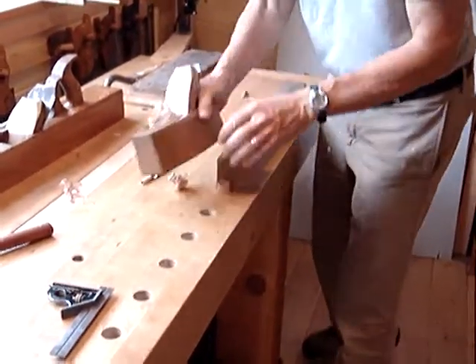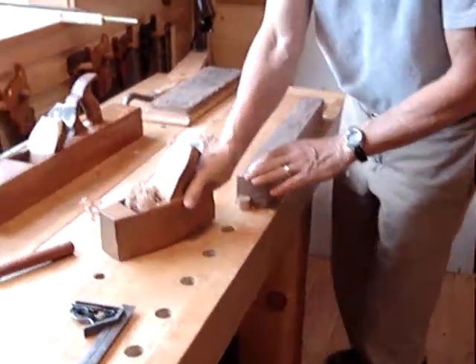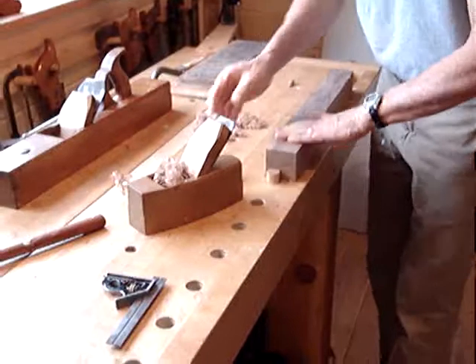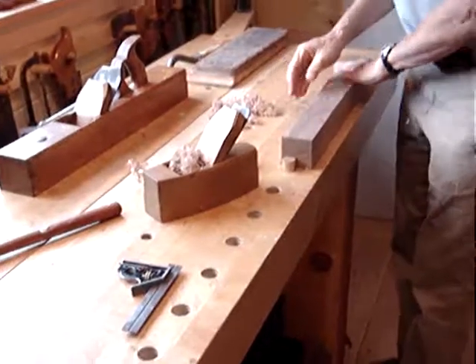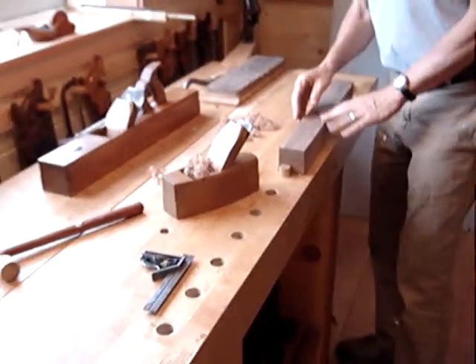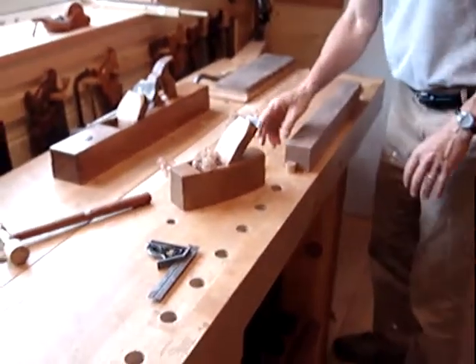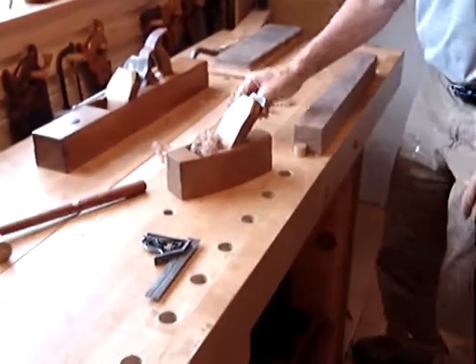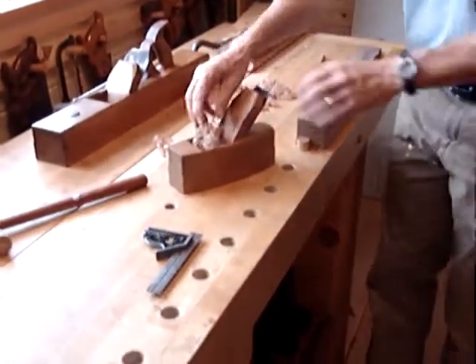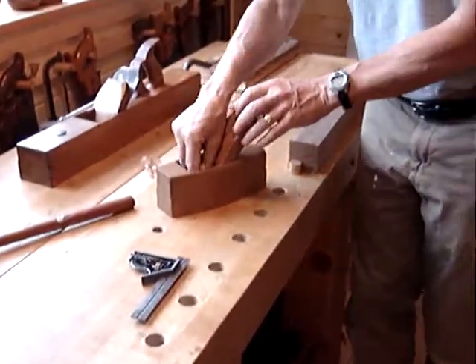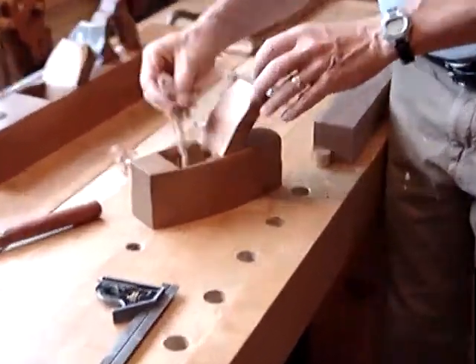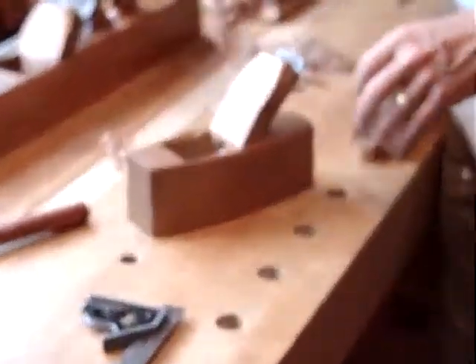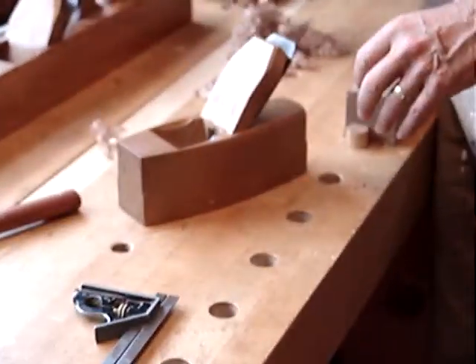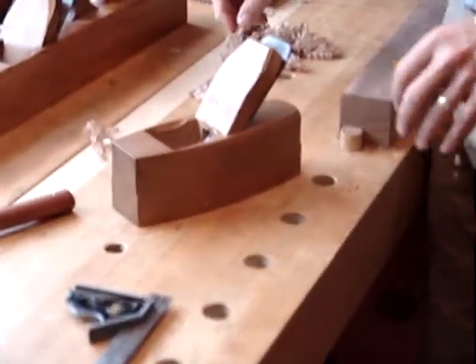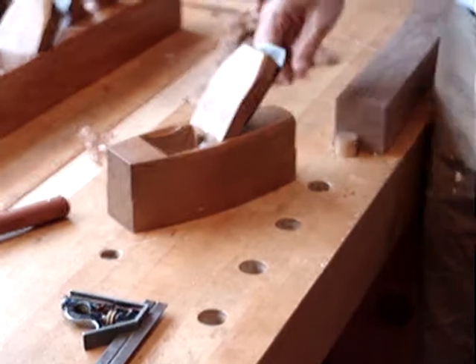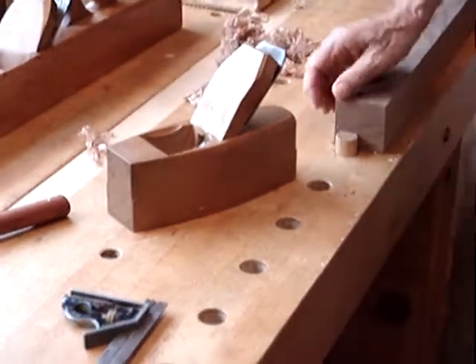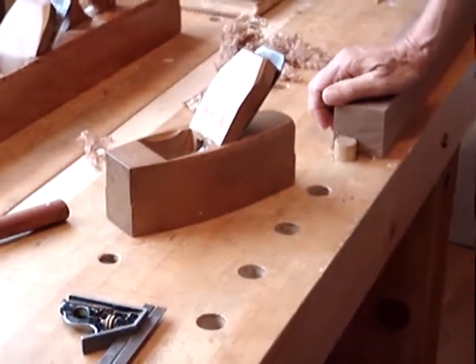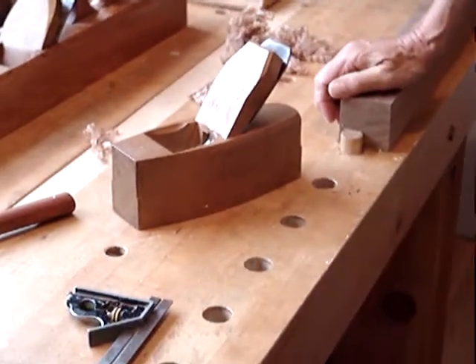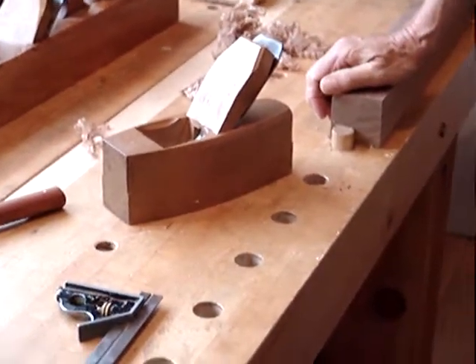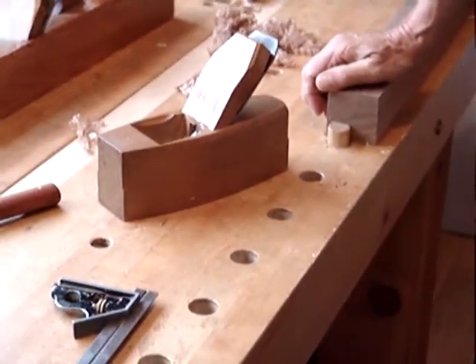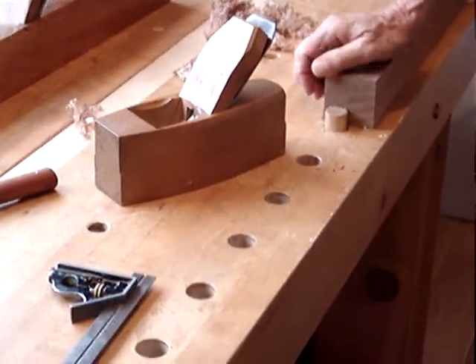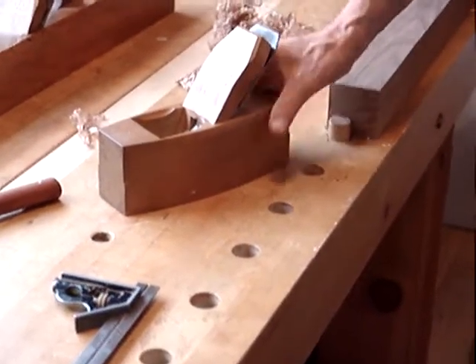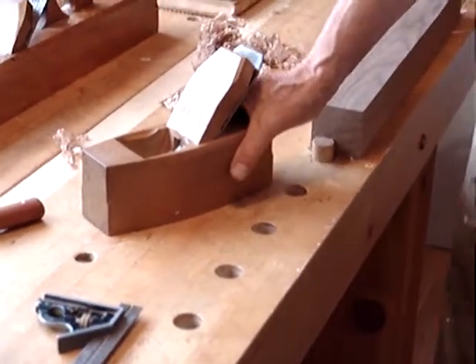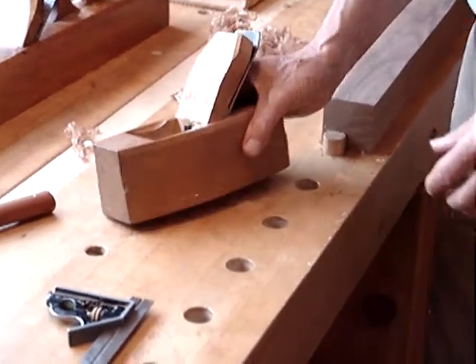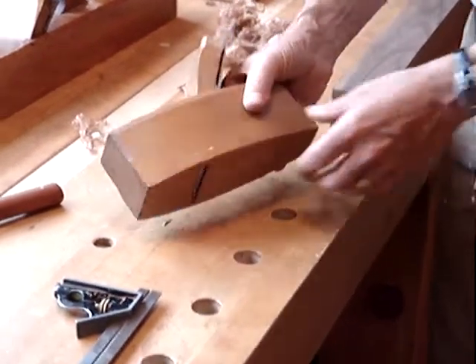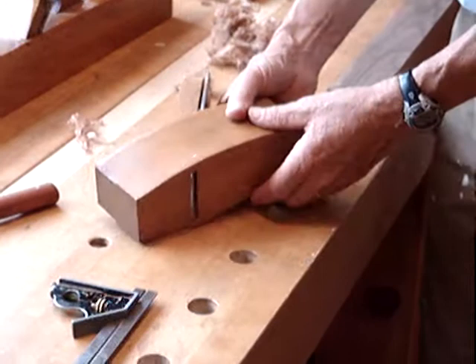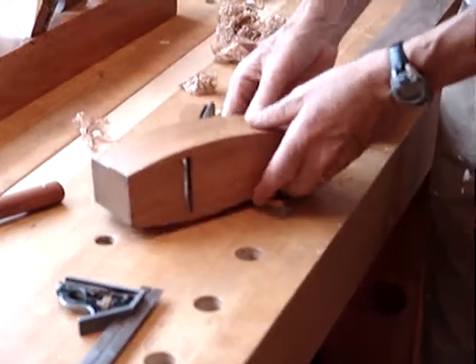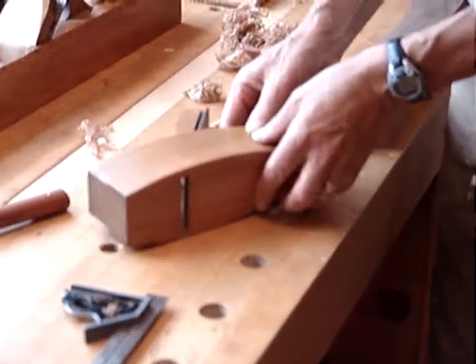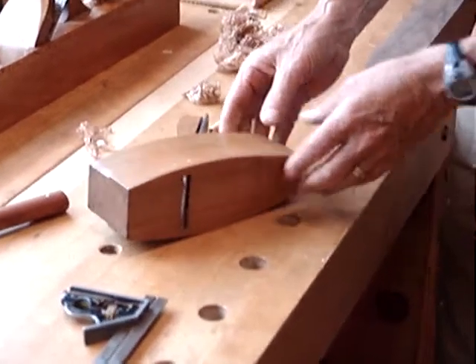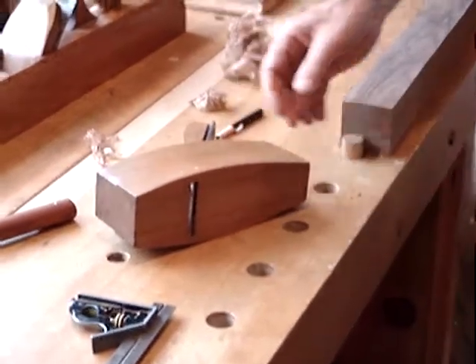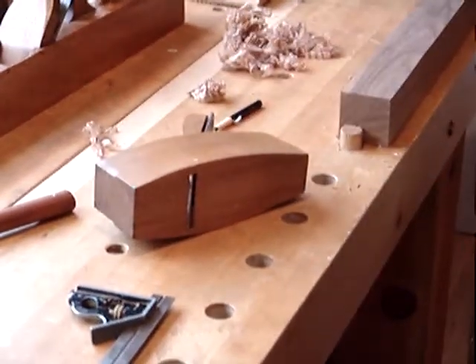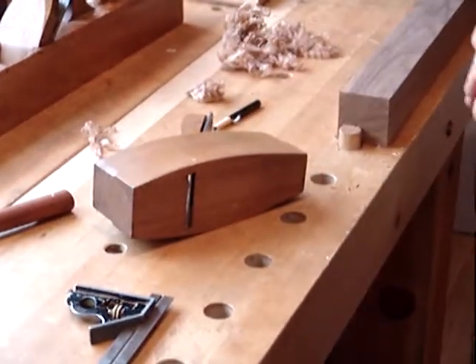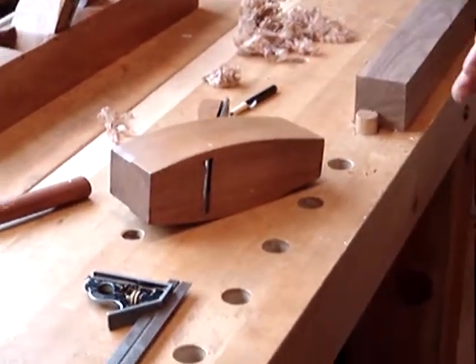There, nice and smooth. Wait, but Mr. Tobin, aren't you not supposed to set your plane down like that on the blade? Well, you're right. I could set it like this, like we were all taught in industrial arts classes.